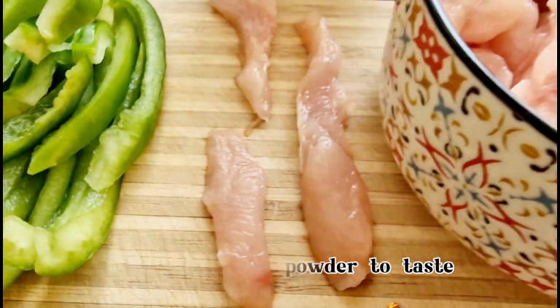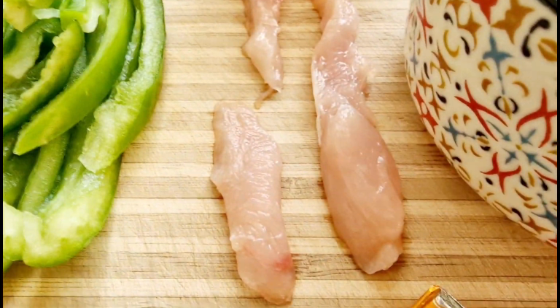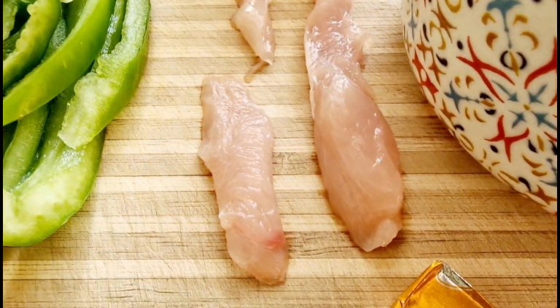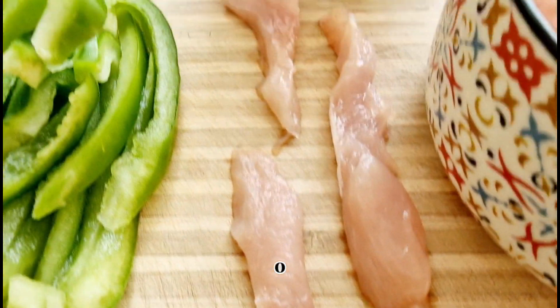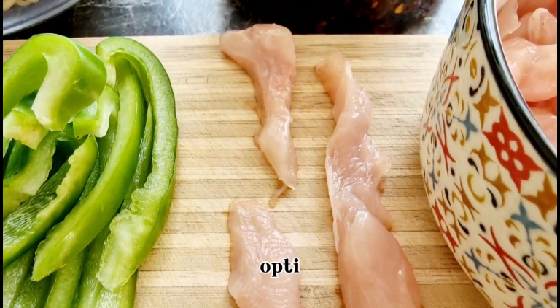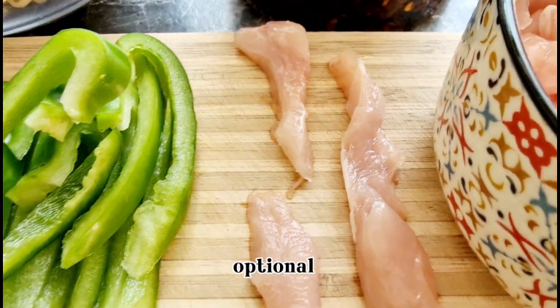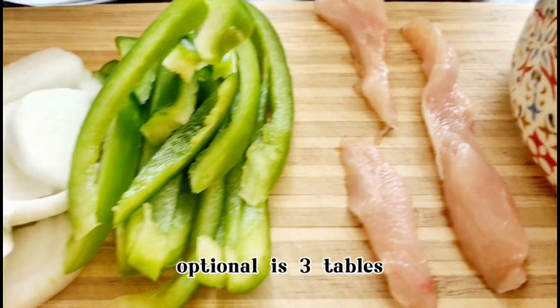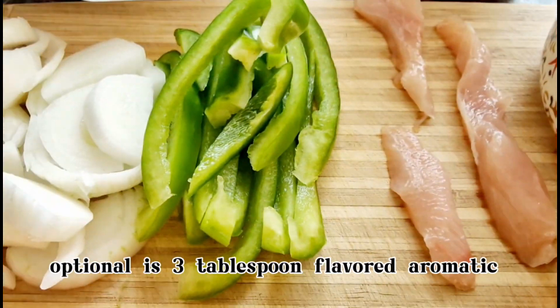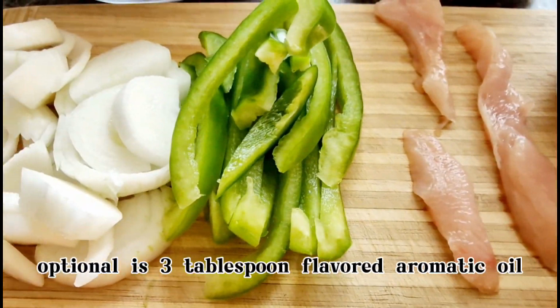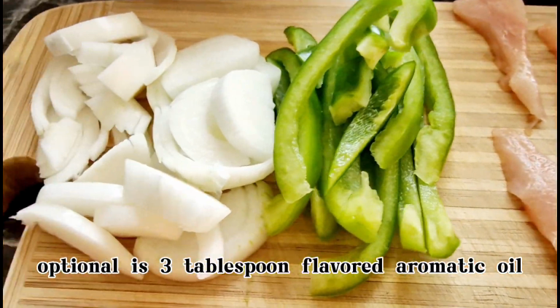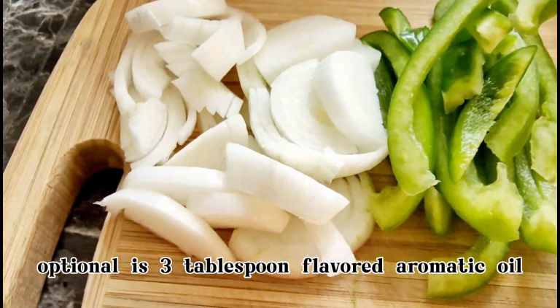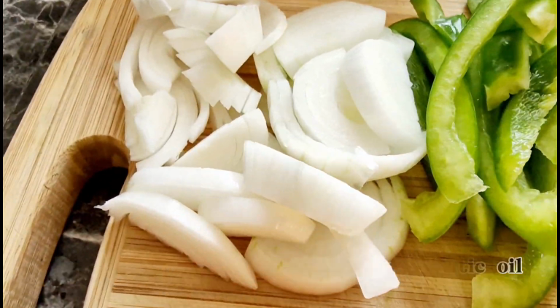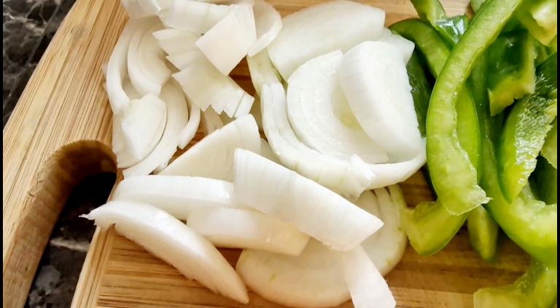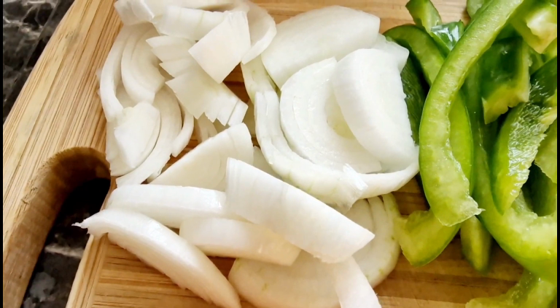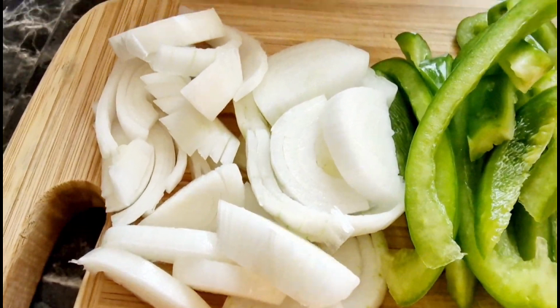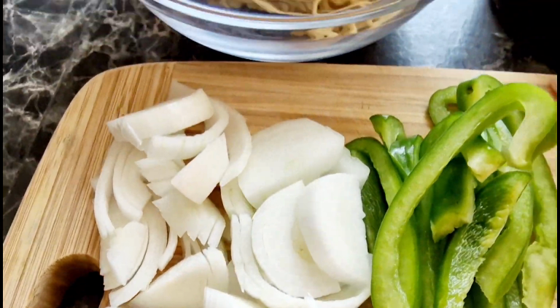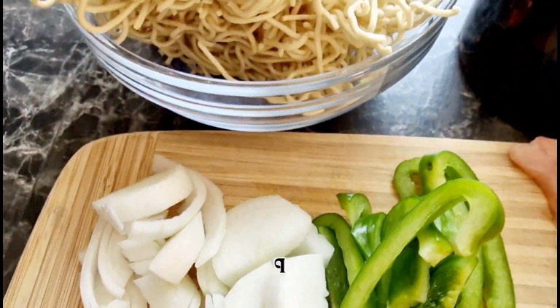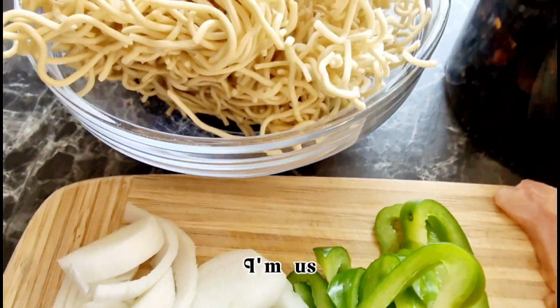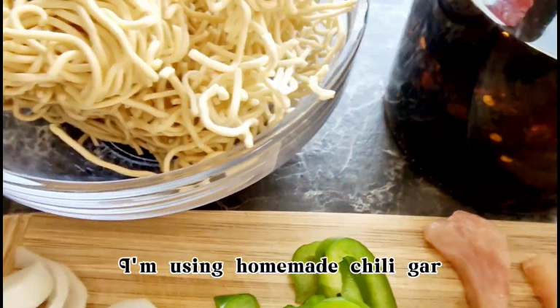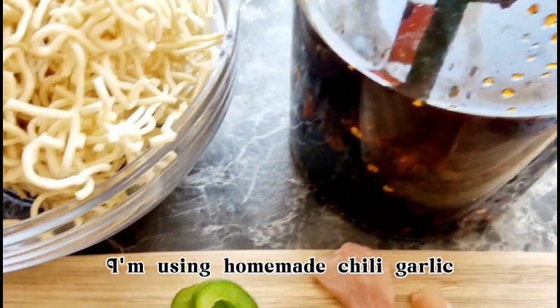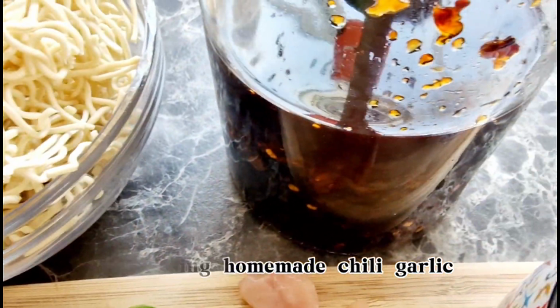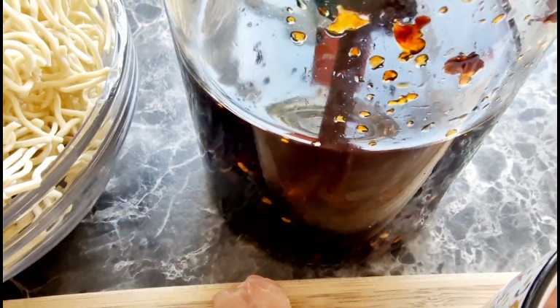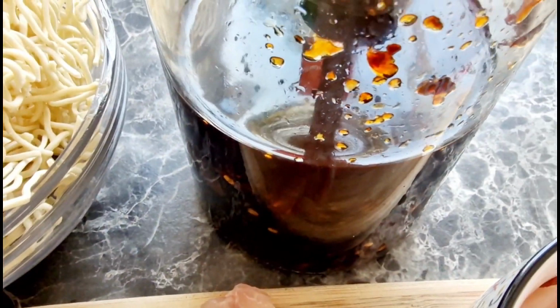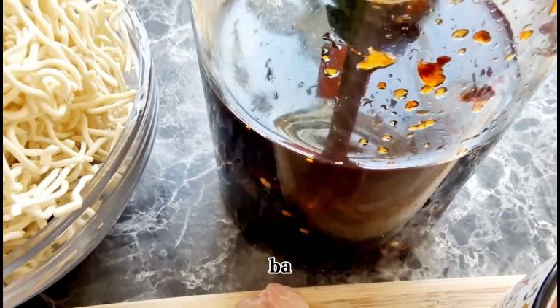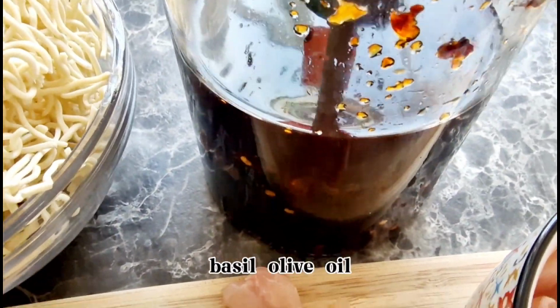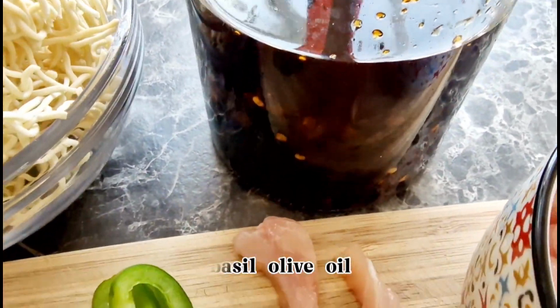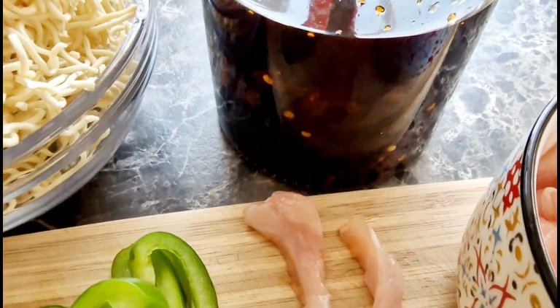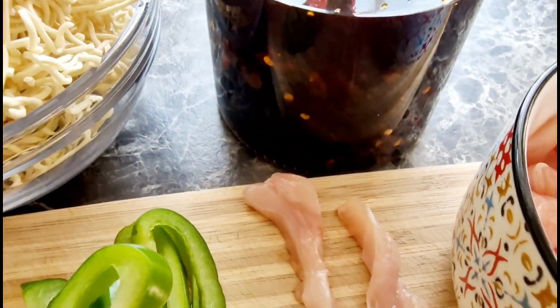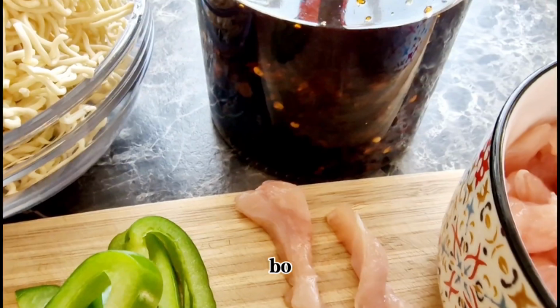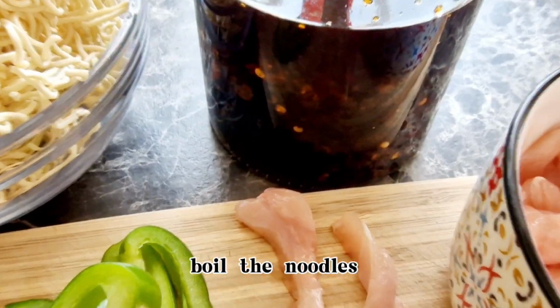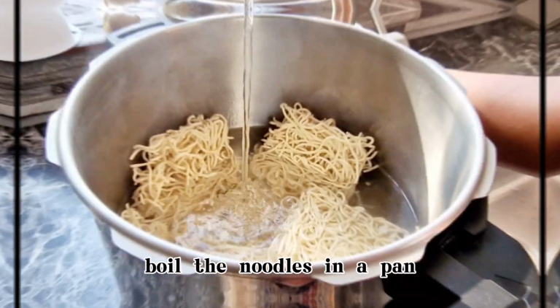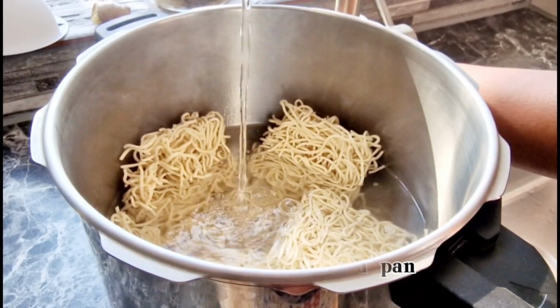Salt and pepper powder to taste. Optional: 3 tbsp flavored aromatic oil — I'm using homemade chili garlic basil olive oil. Boil the noodles in a pan.